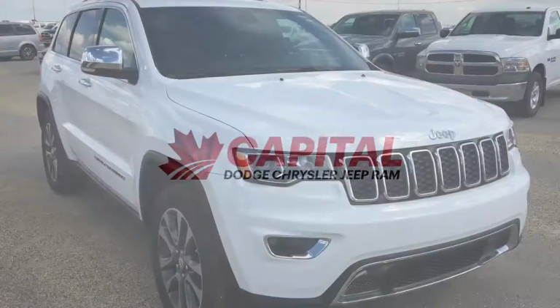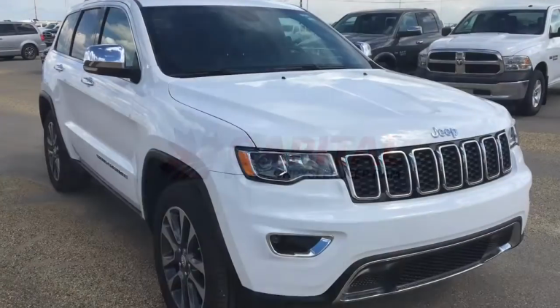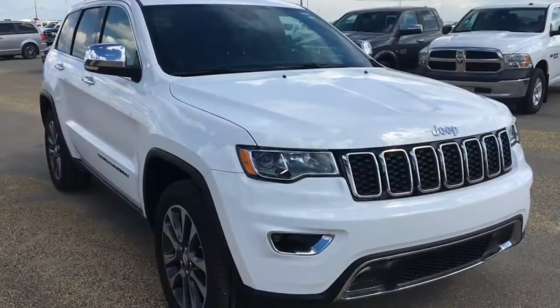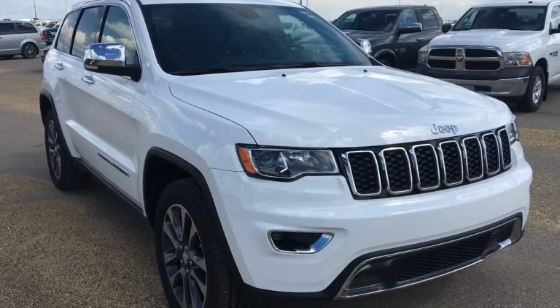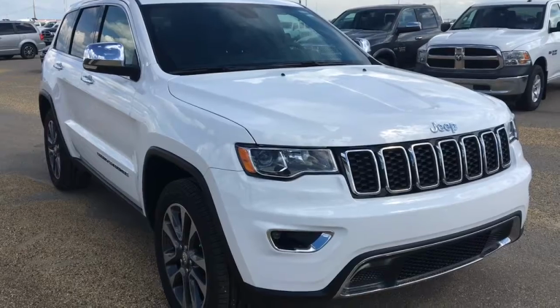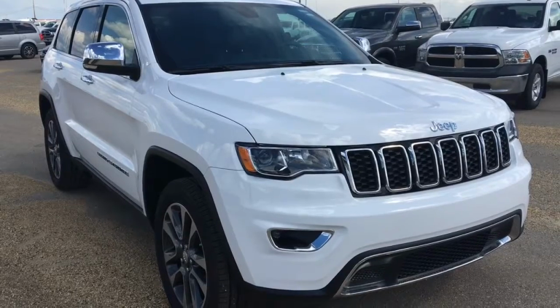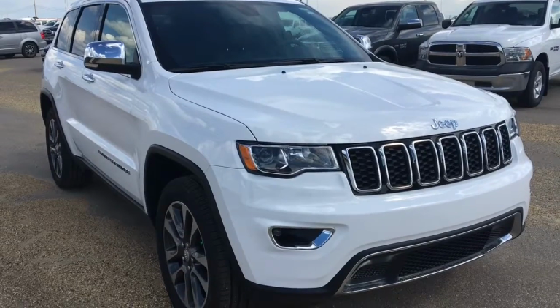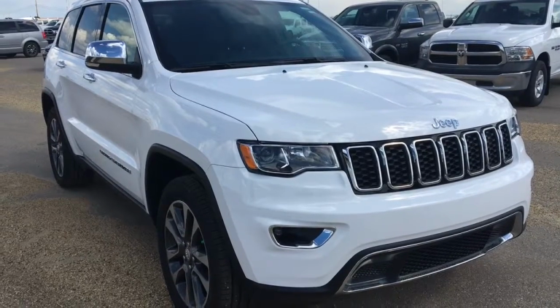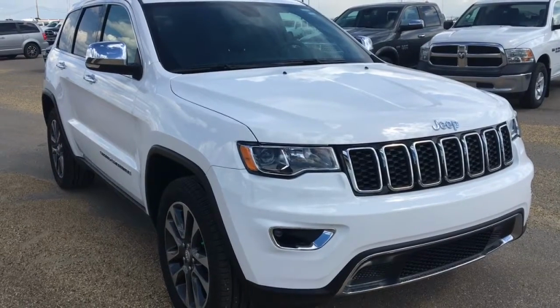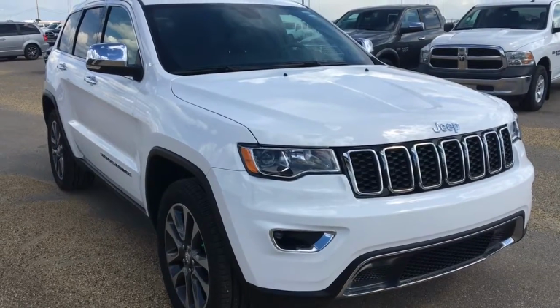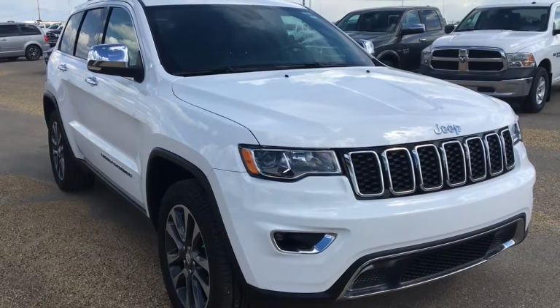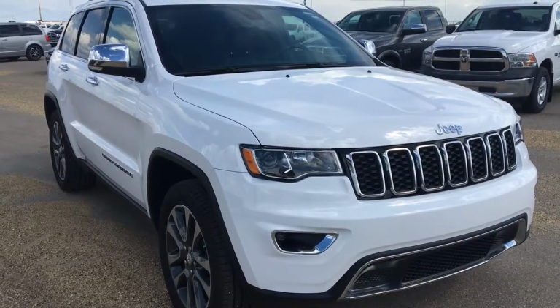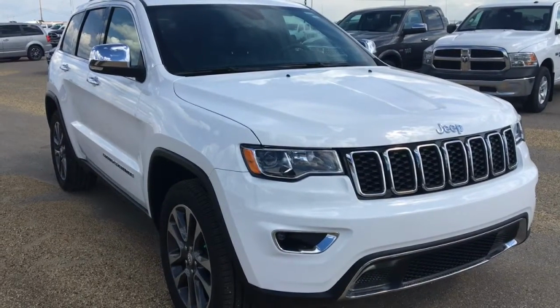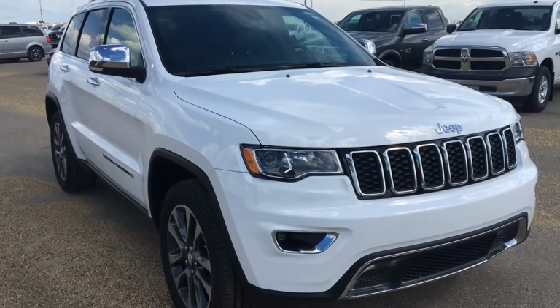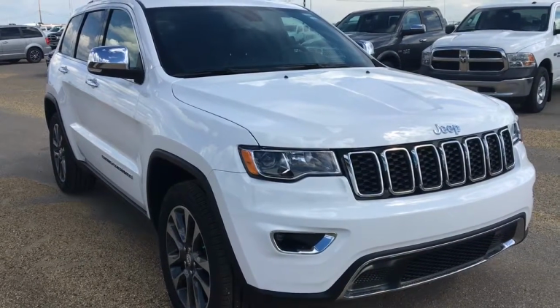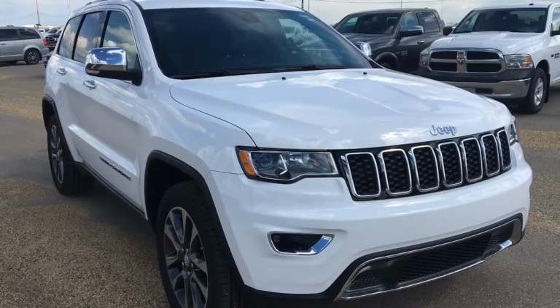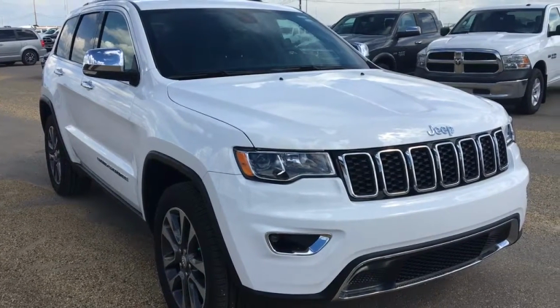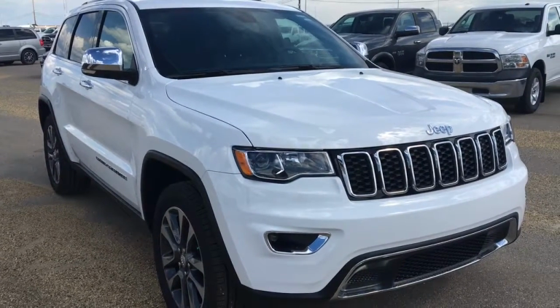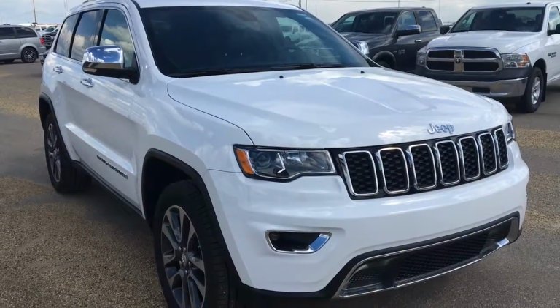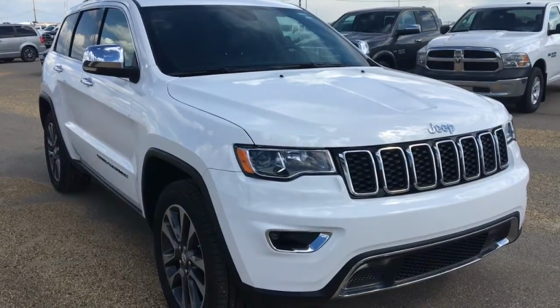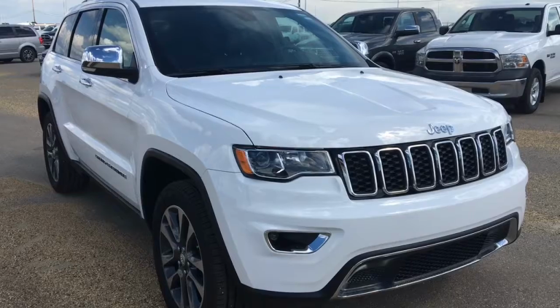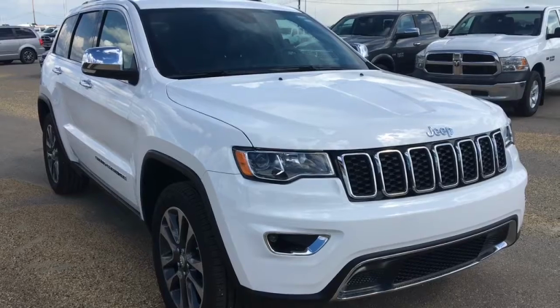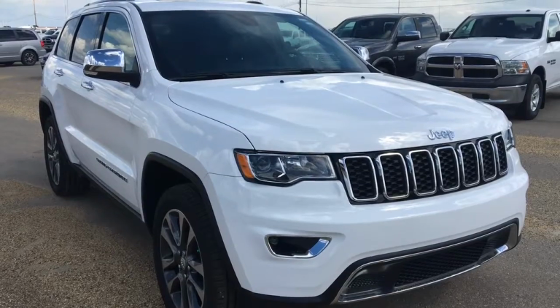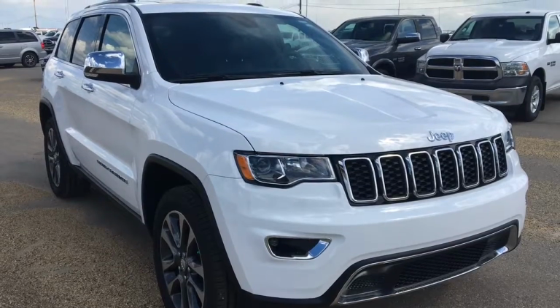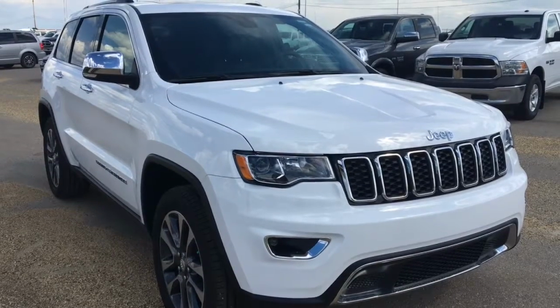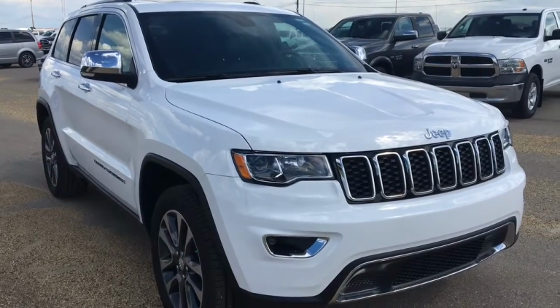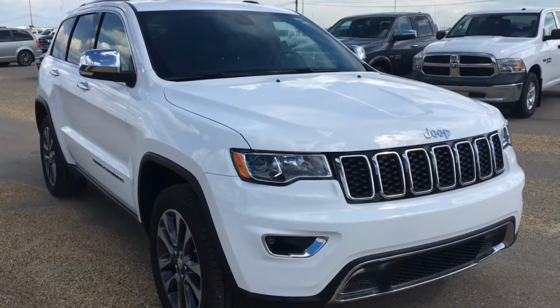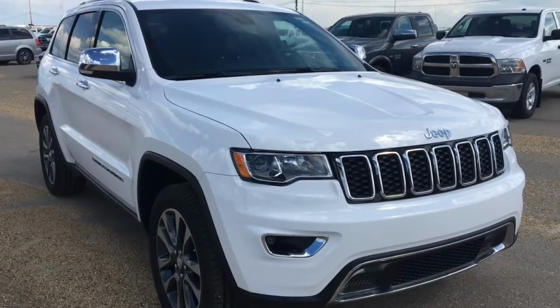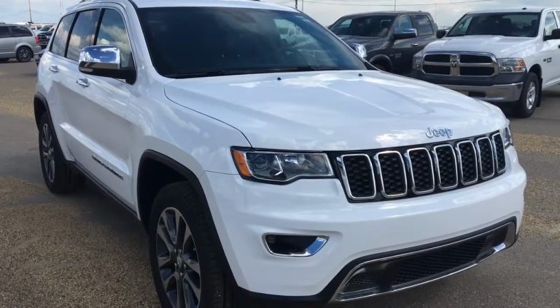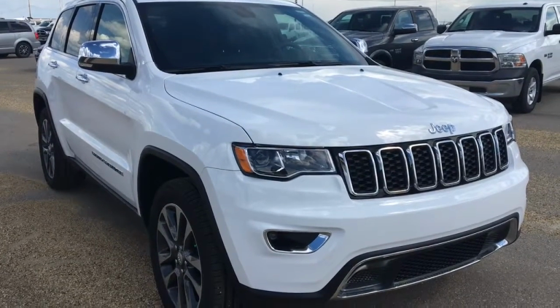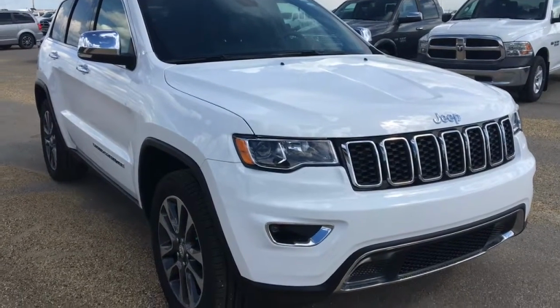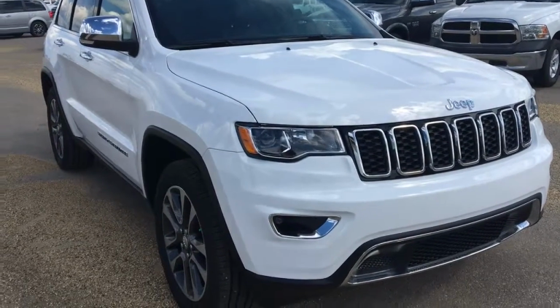Hey everyone and welcome to Capital Jeep. My name is Natasha and today I'm going to be walking through this 2018 Jeep Grand Cherokee Limited in bright white.